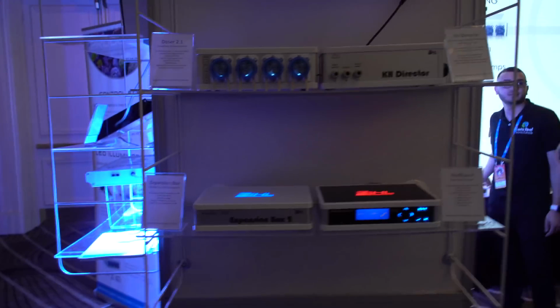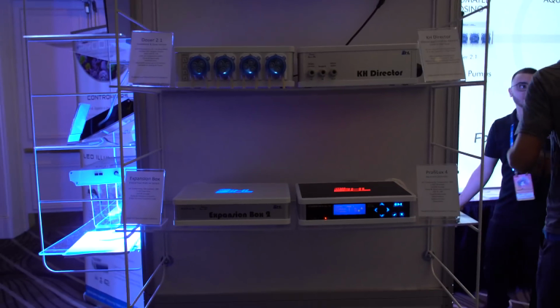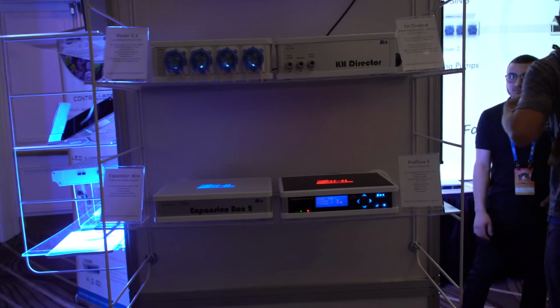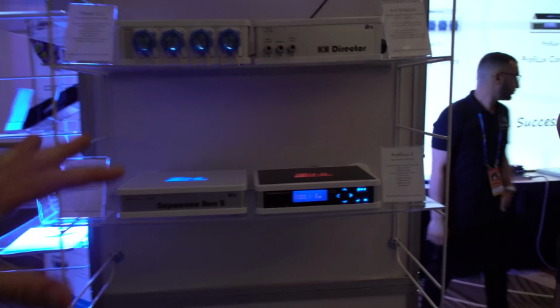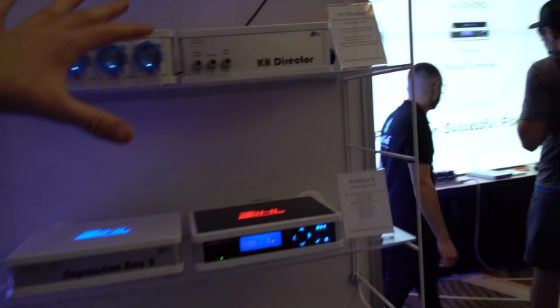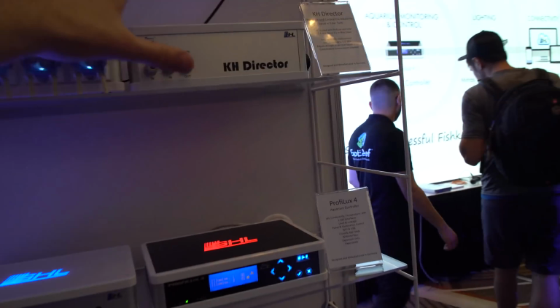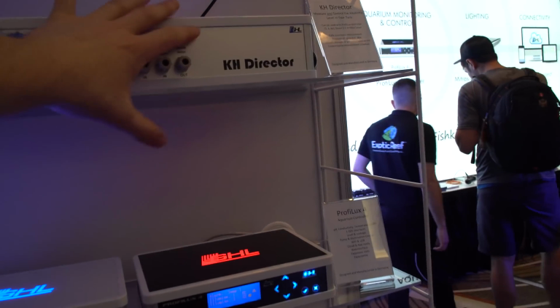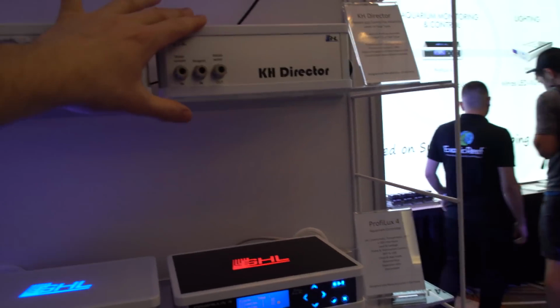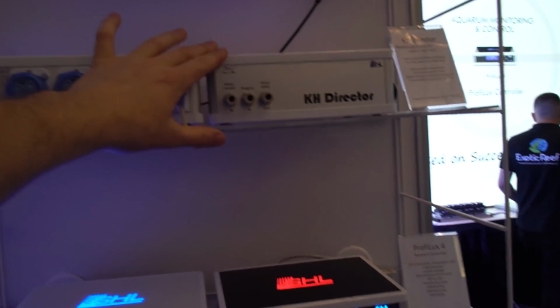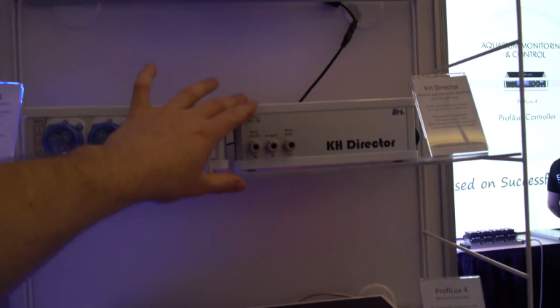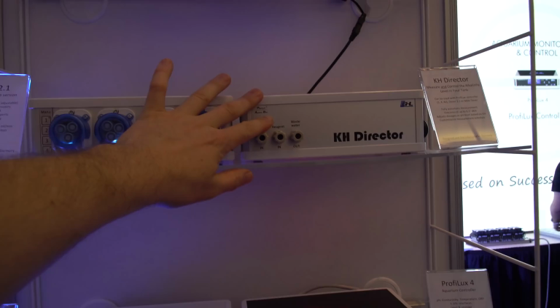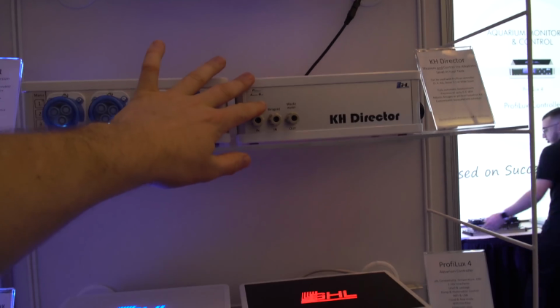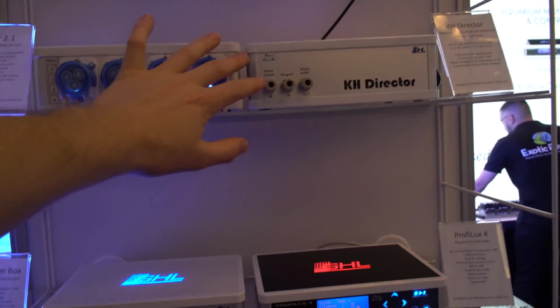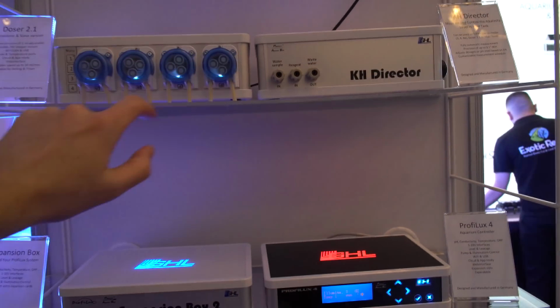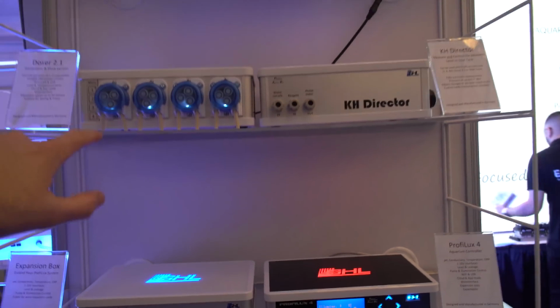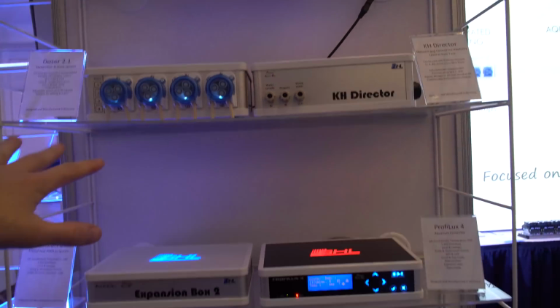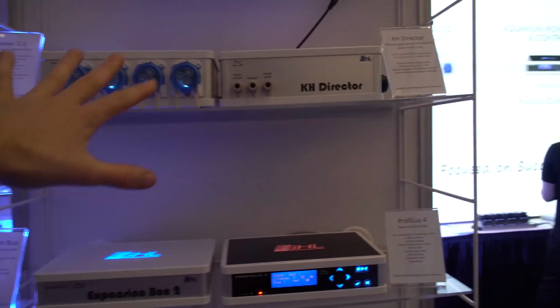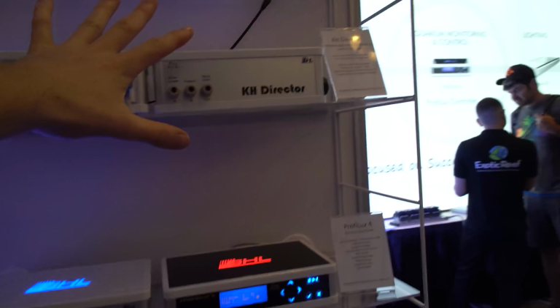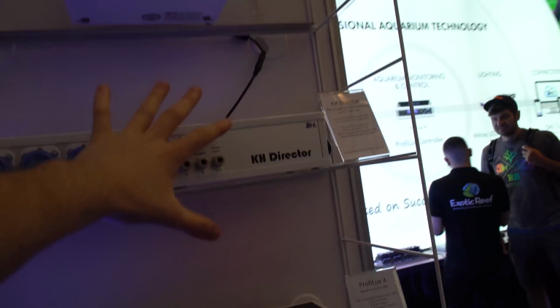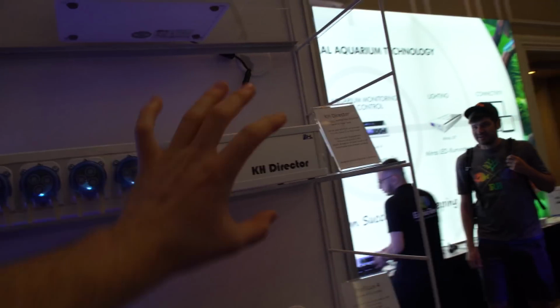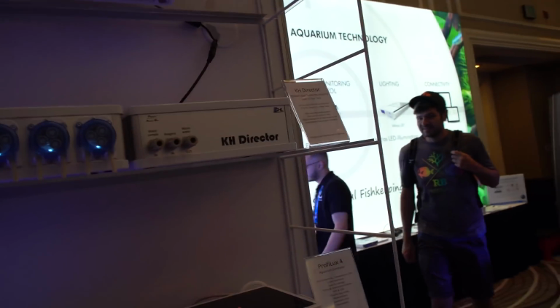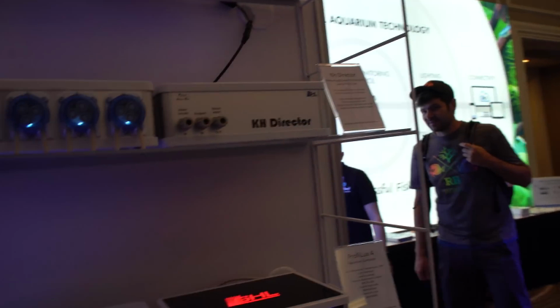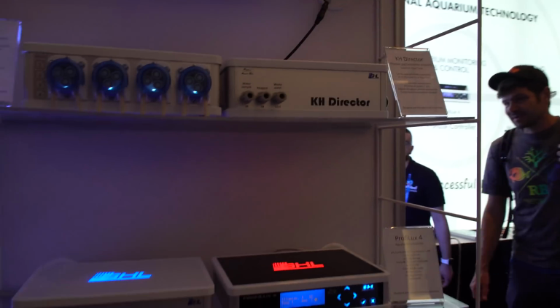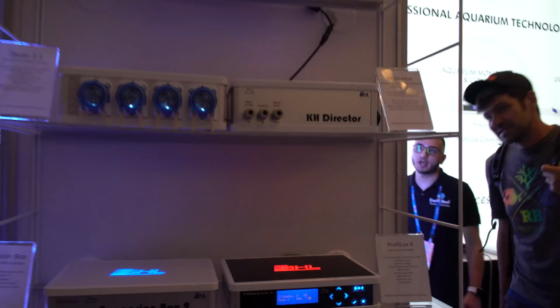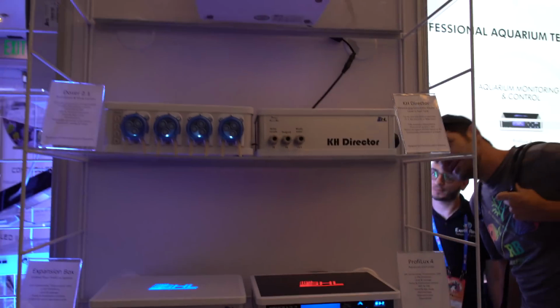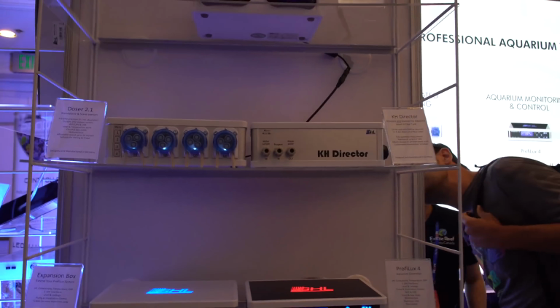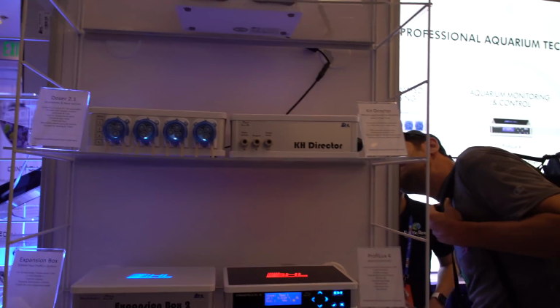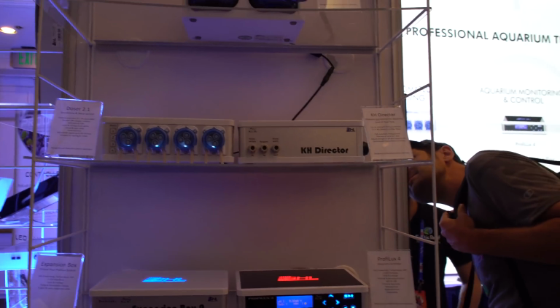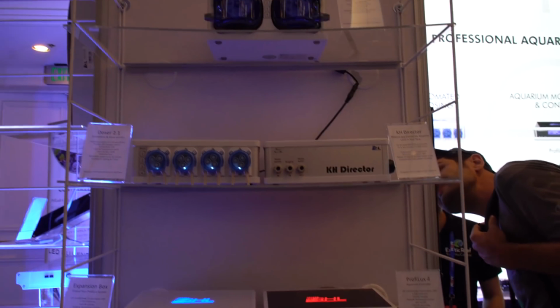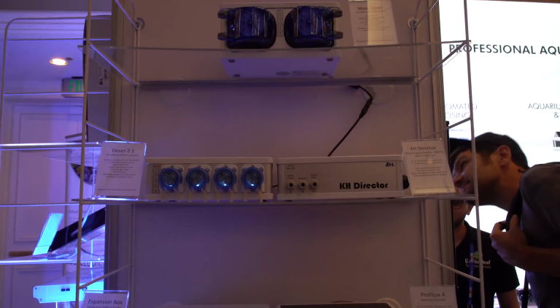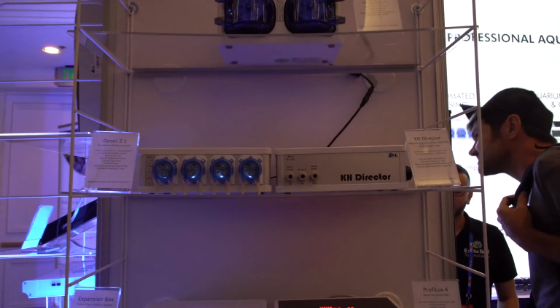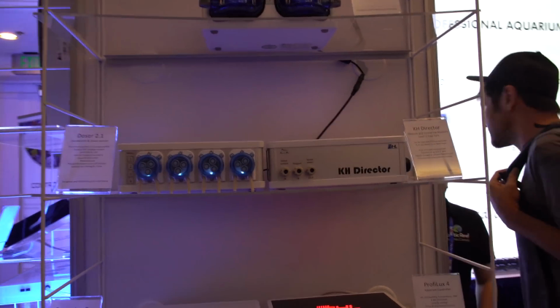Now we go to our controllers. The KHD Director is a pretty awesome little product. One of the new ones coming out is the Ion Director, which I think is going to be a huge game changer for a lot of the automated testers.